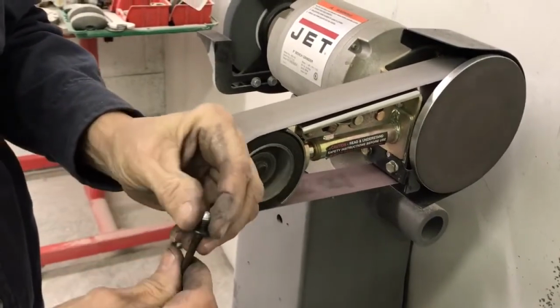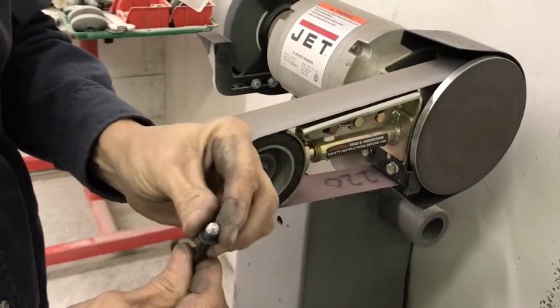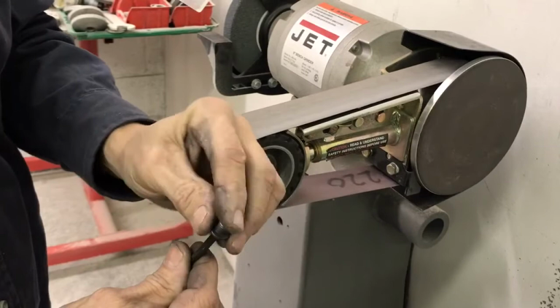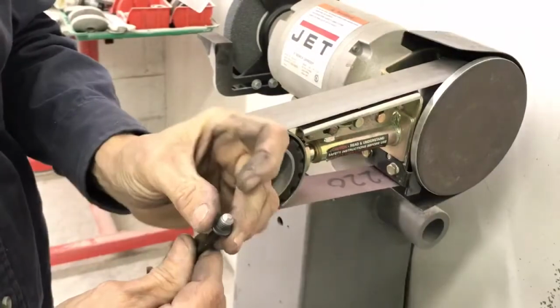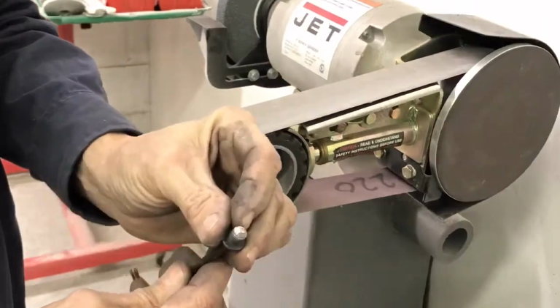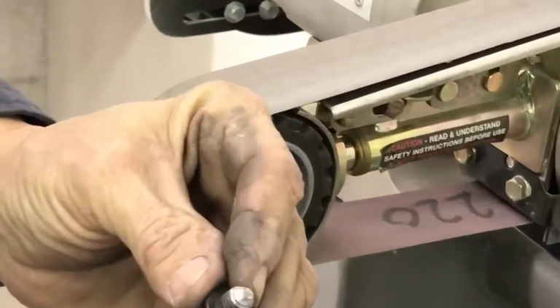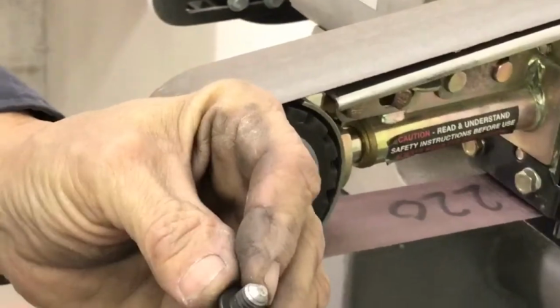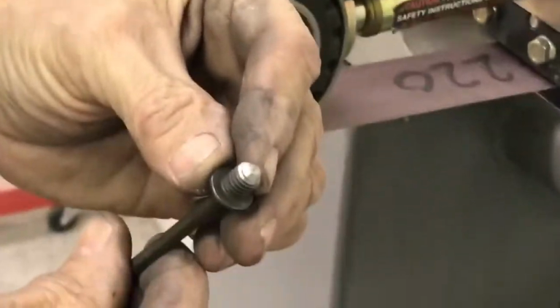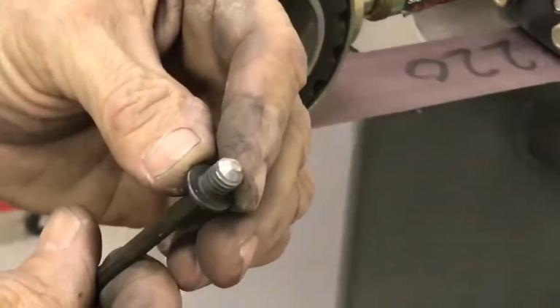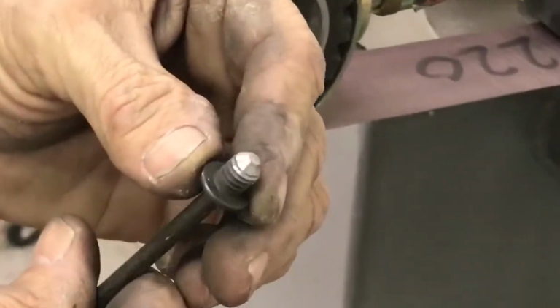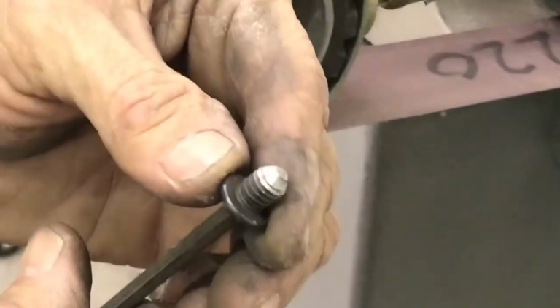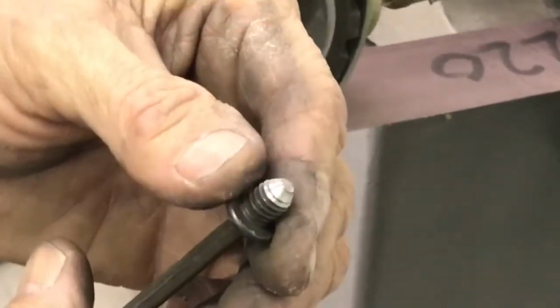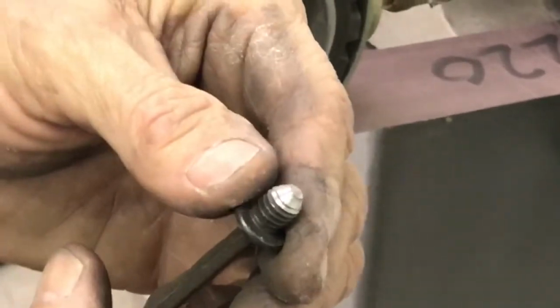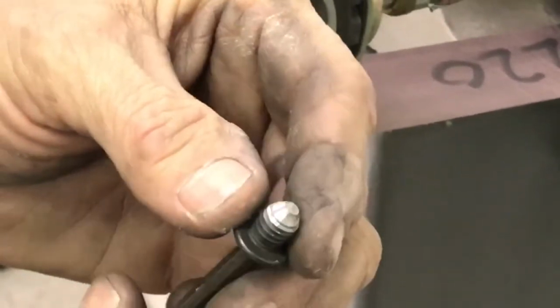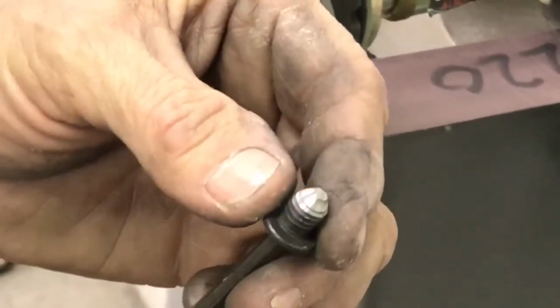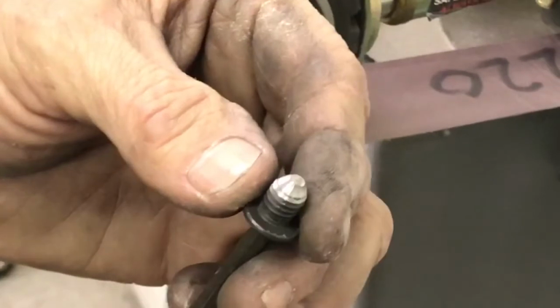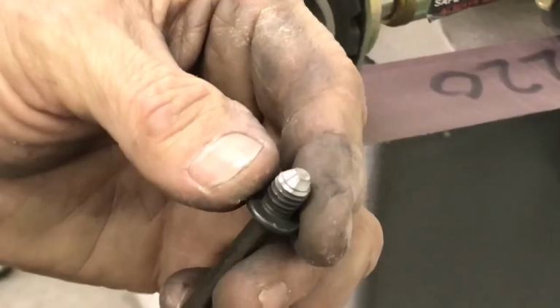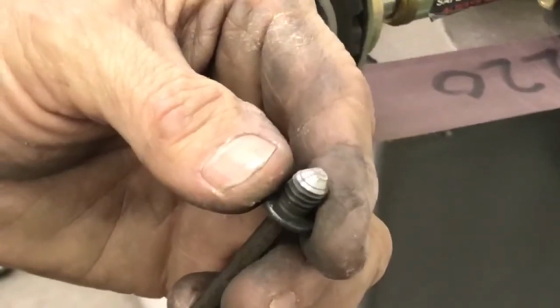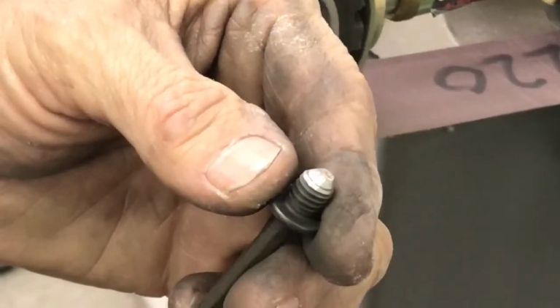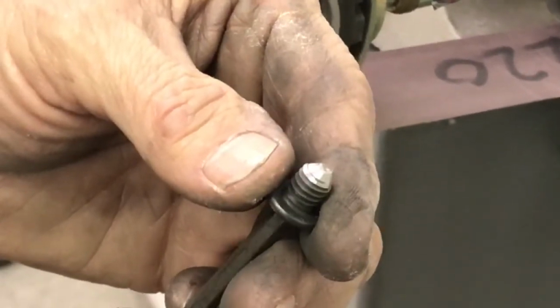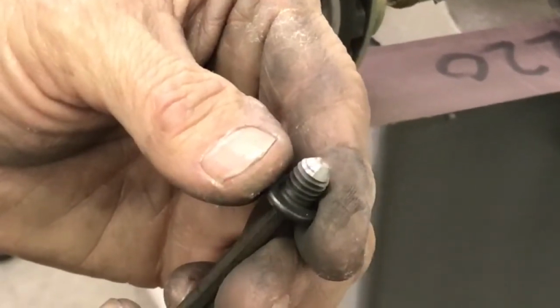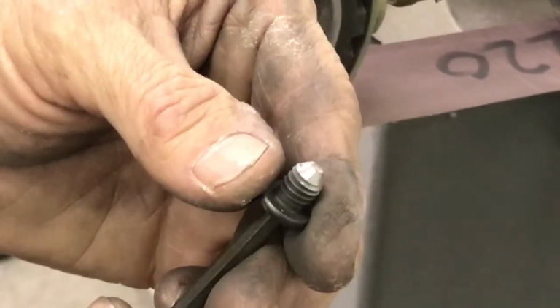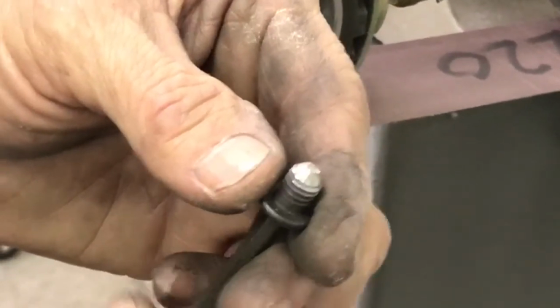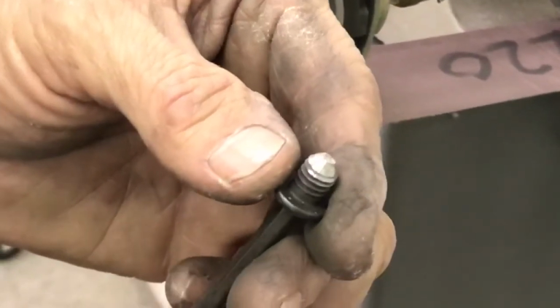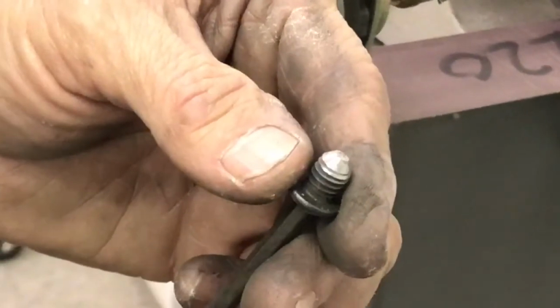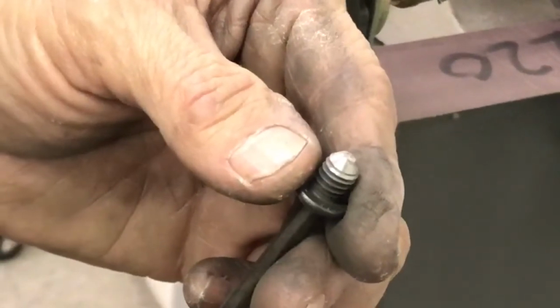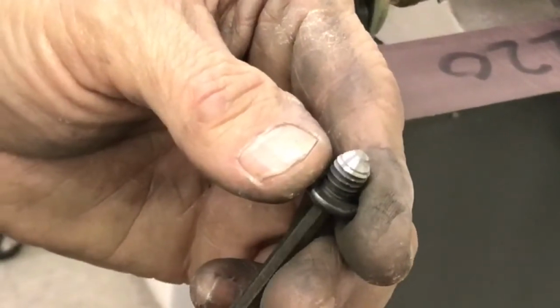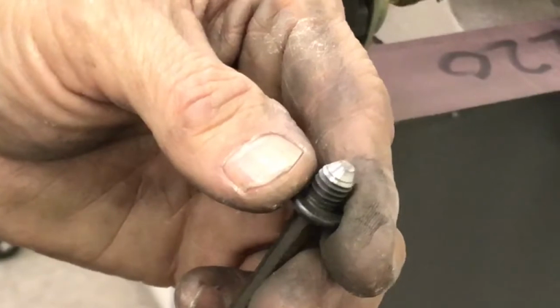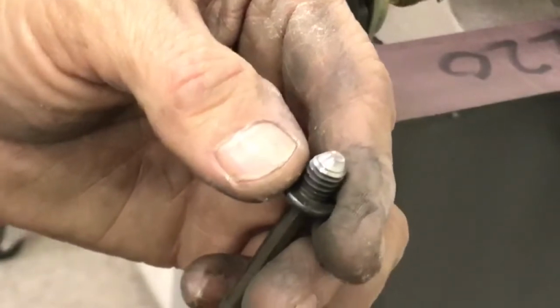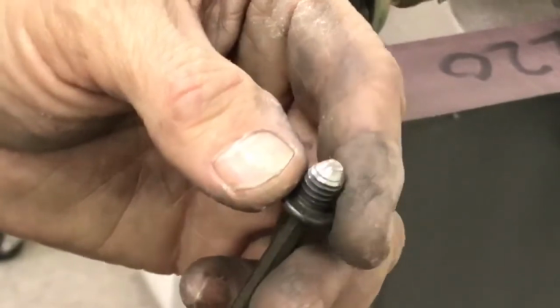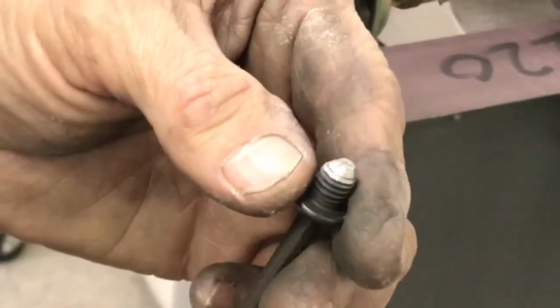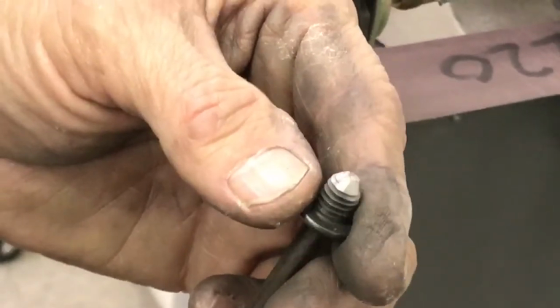And there you have it — smoothed up with a little bit of a point on it, to do exactly what we wanted to do. The multi-tool is really quick, easy, and a whole lot more versatile than a grinder. And you don't have the chatter that you would on a grinding wheel with the multi-tool belt.